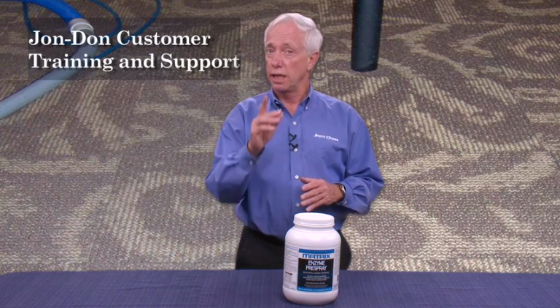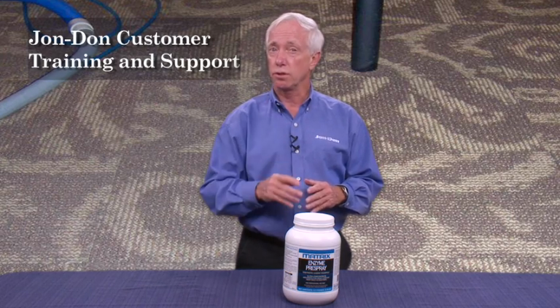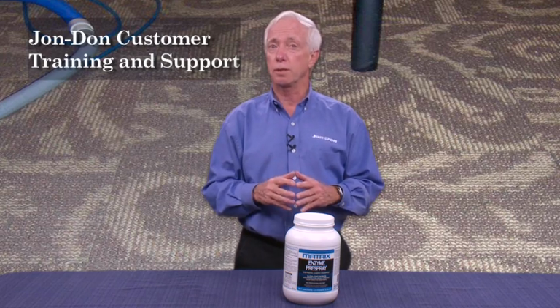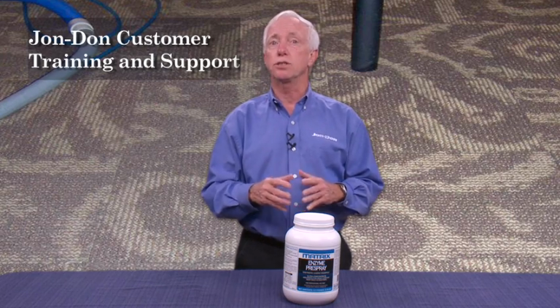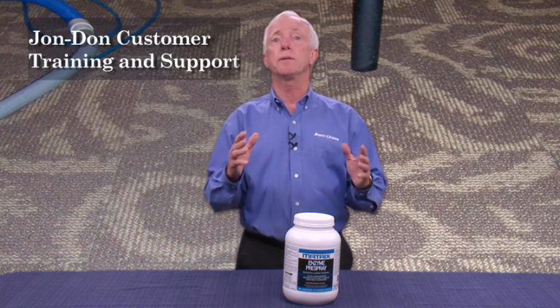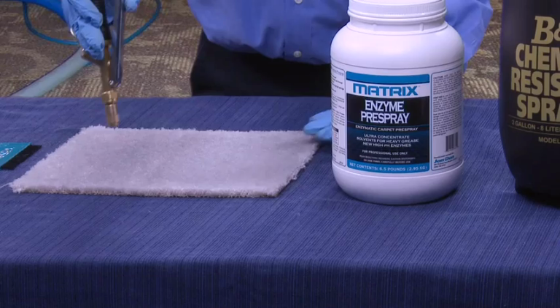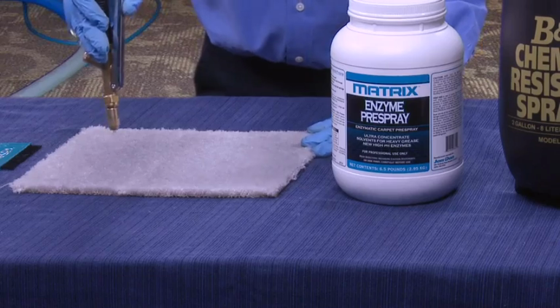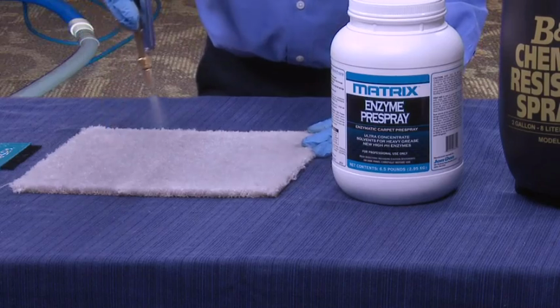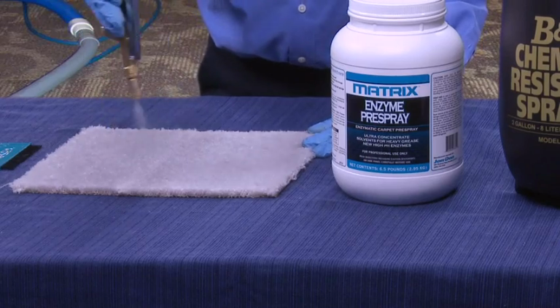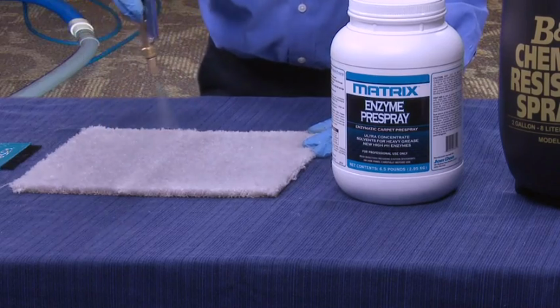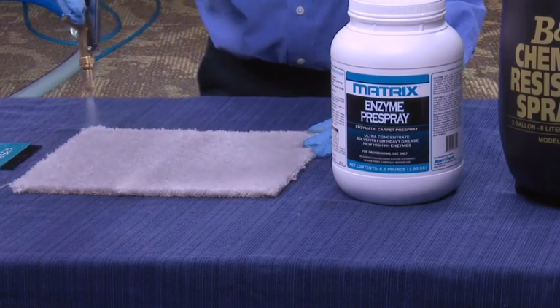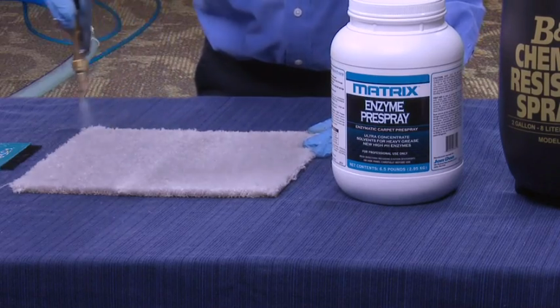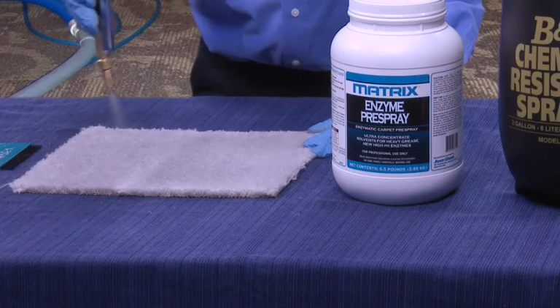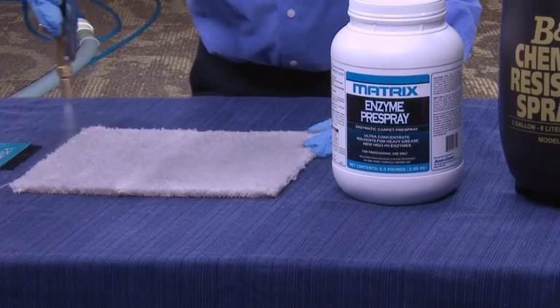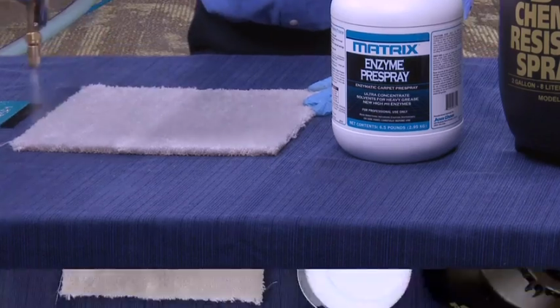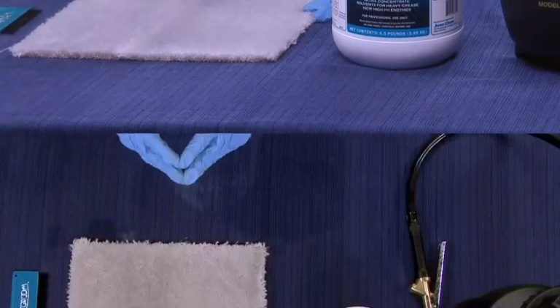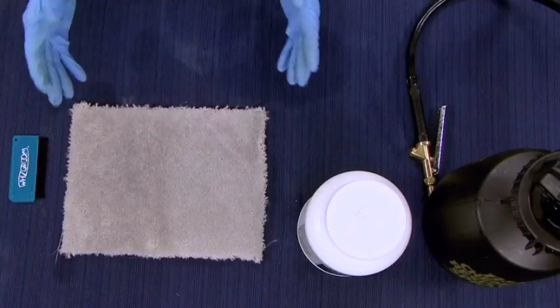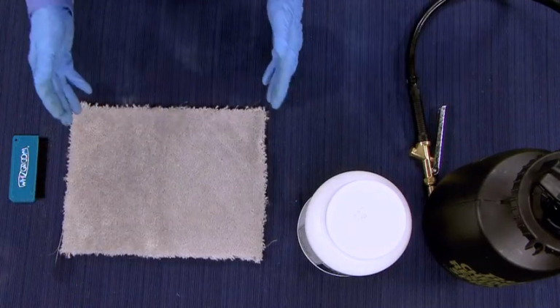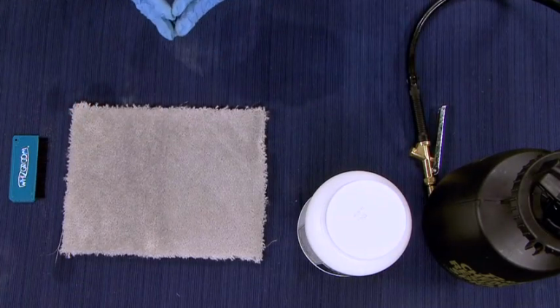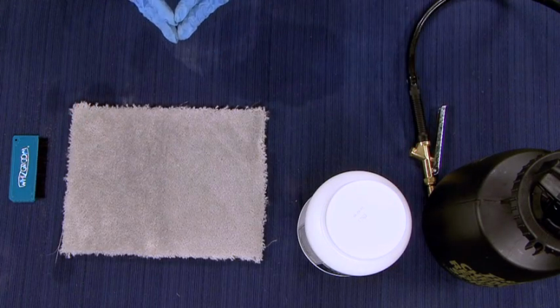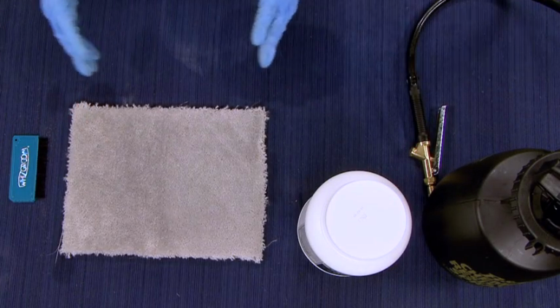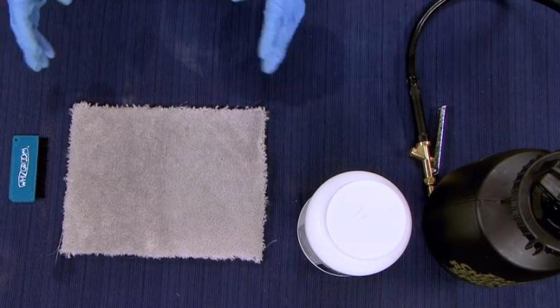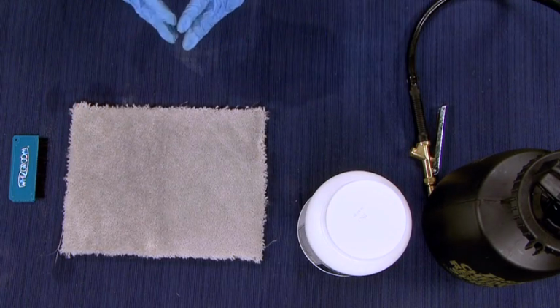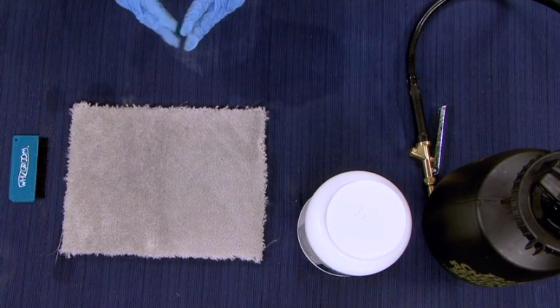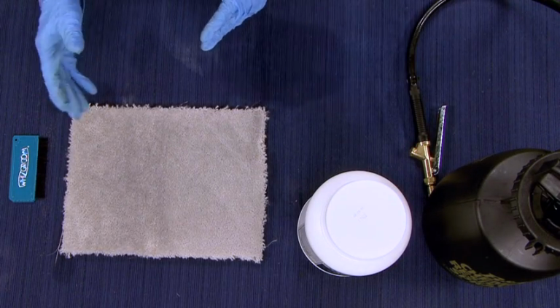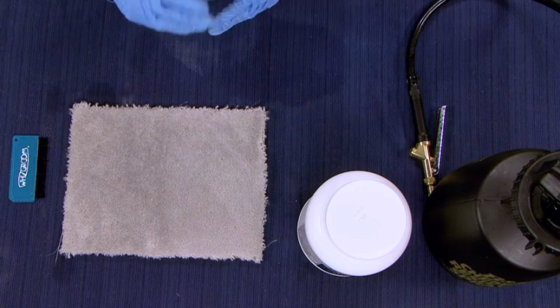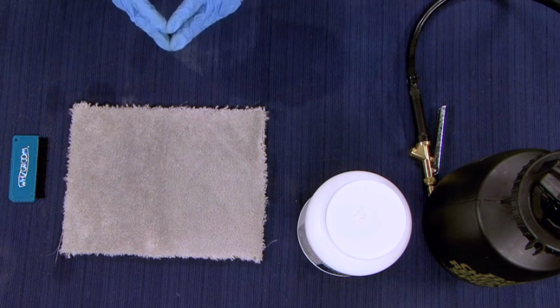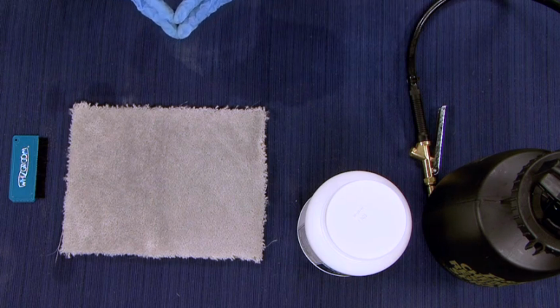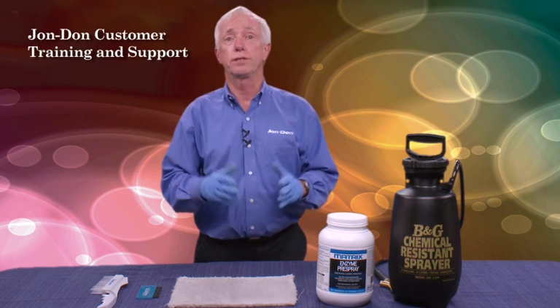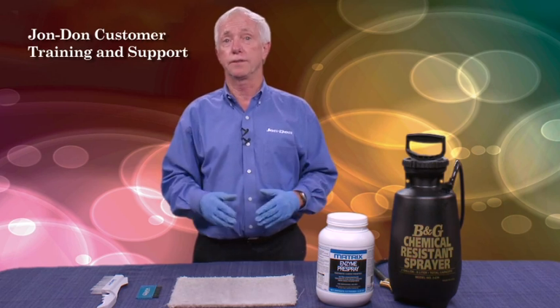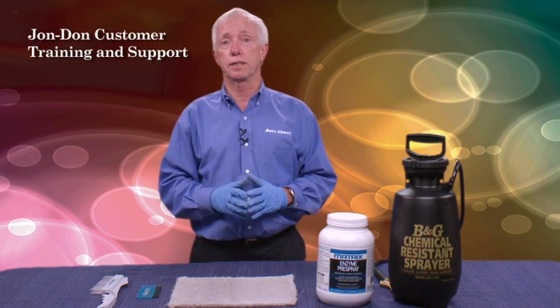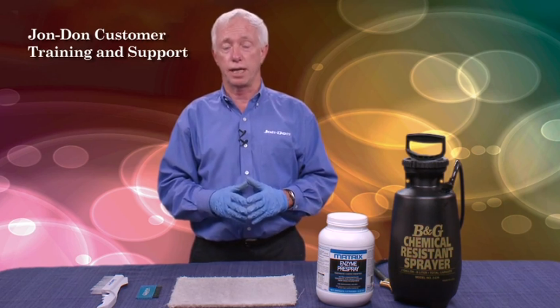Now that I've told you about the product, let's talk about how we're going to use it out there in the field, whether you're using a pump-up sprayer or an in-line sprayer. And once again, I've got a piece of pre-soiled carpet, professionally soiled down in Dalton, Georgia, for testing of carpet cleaning products.